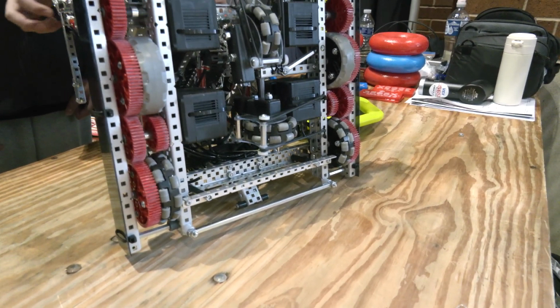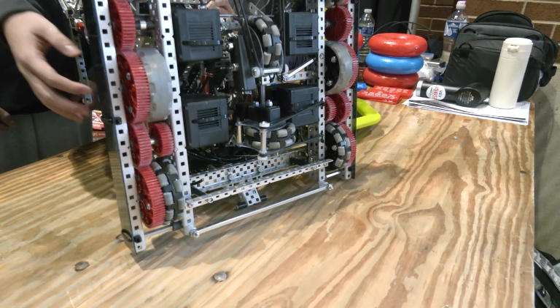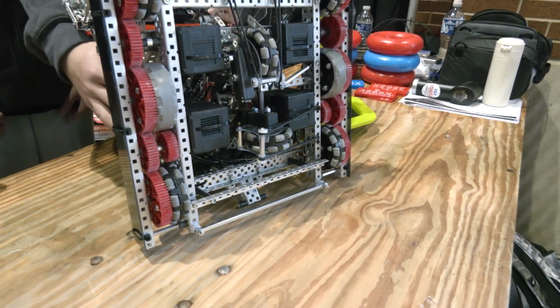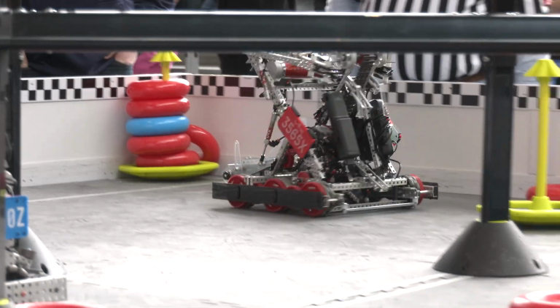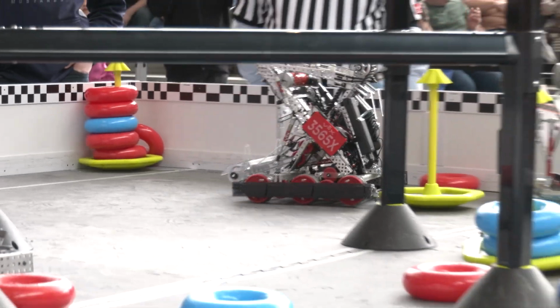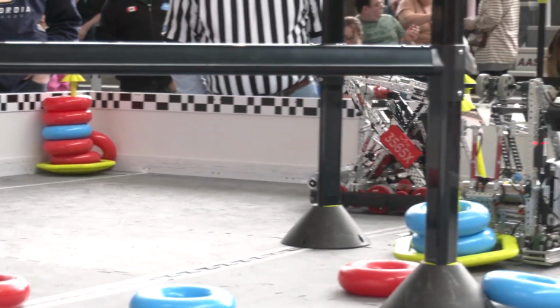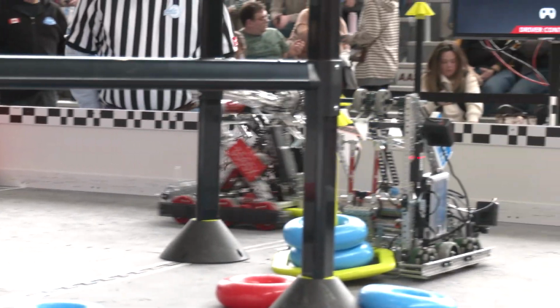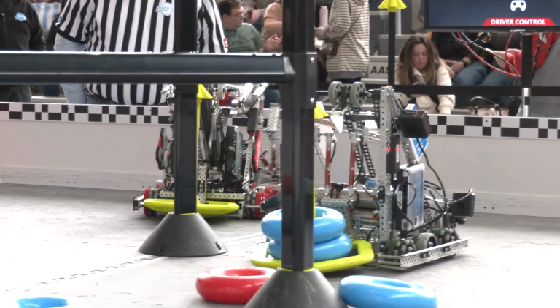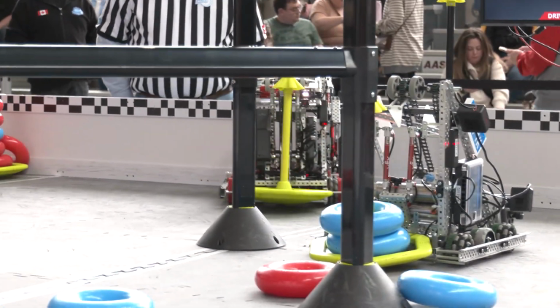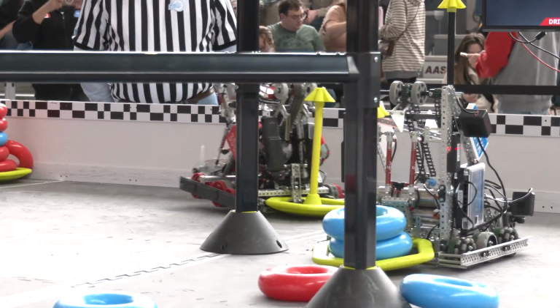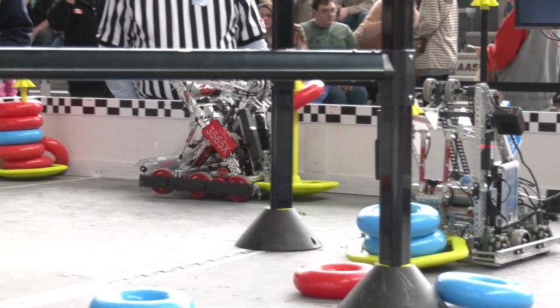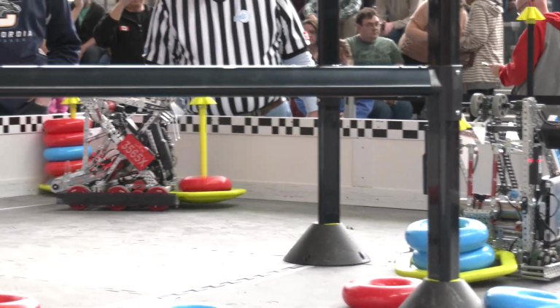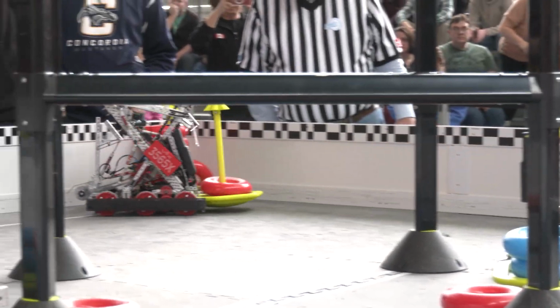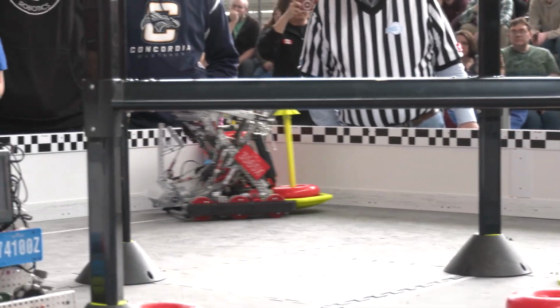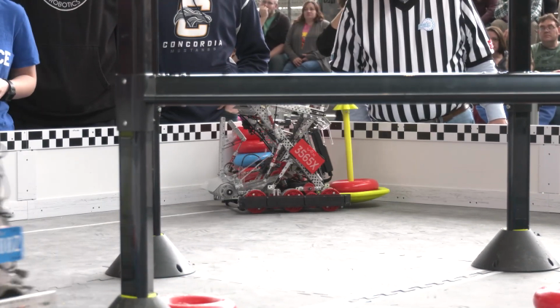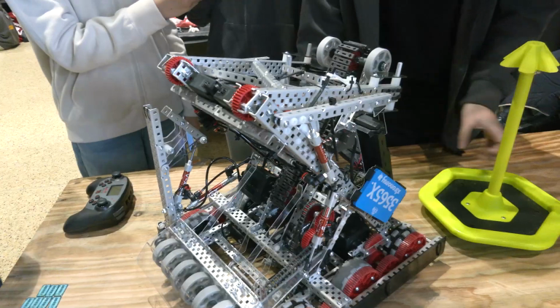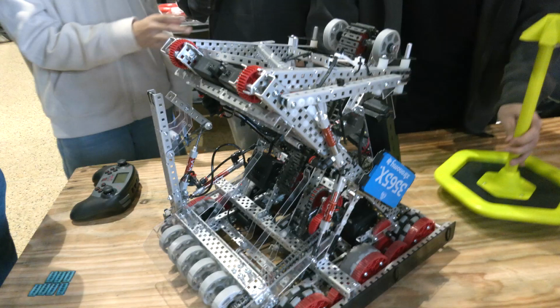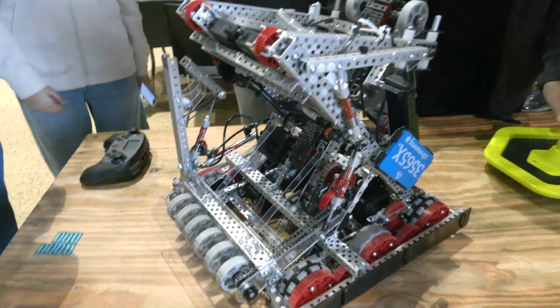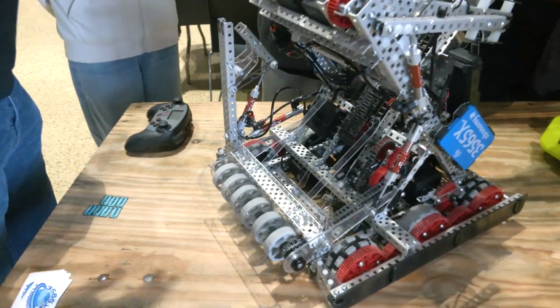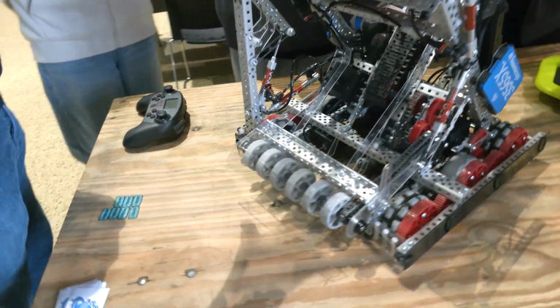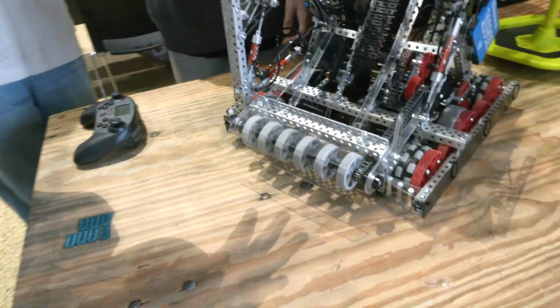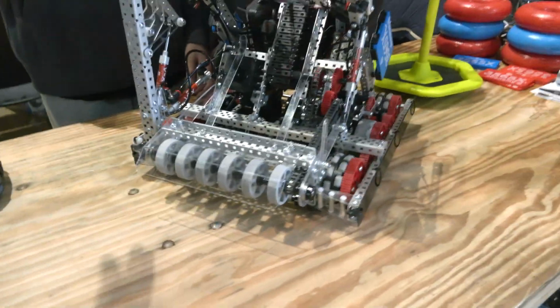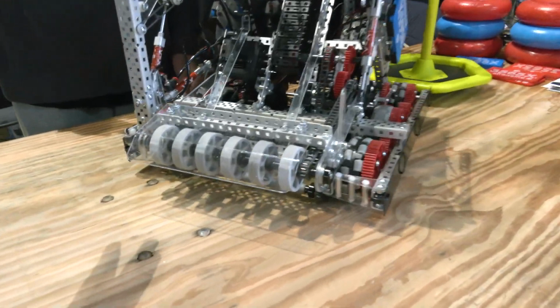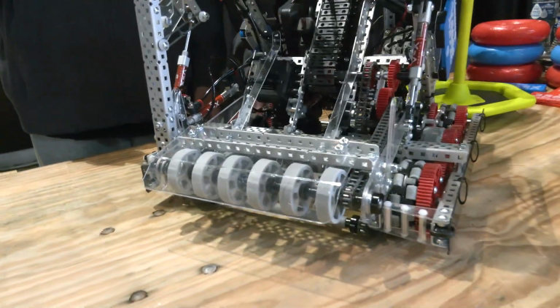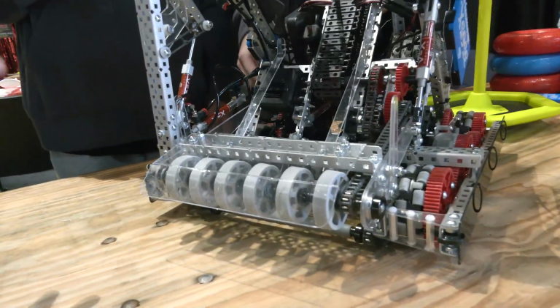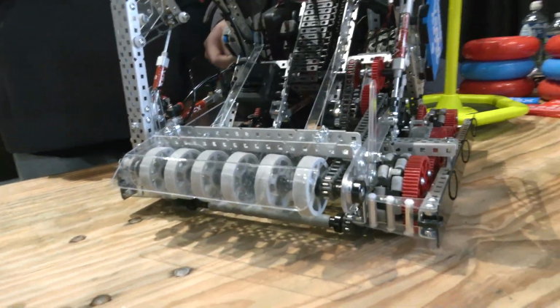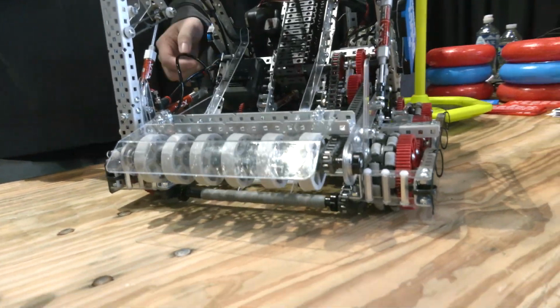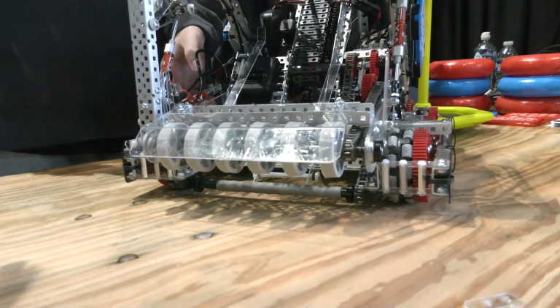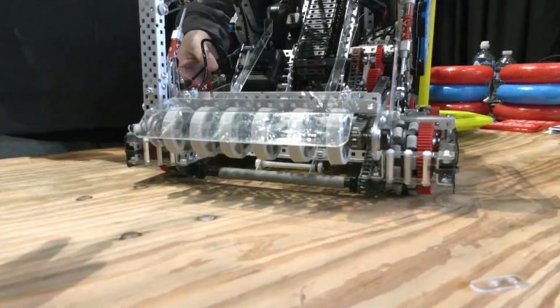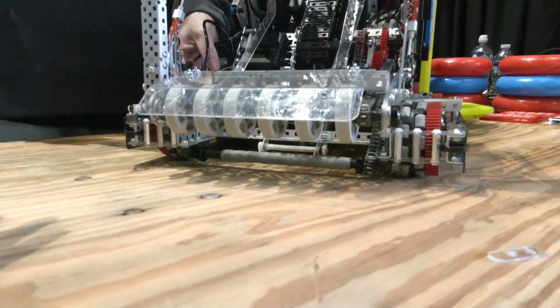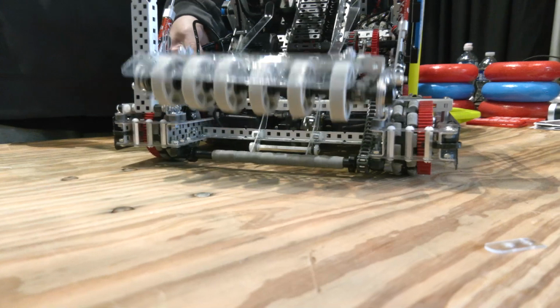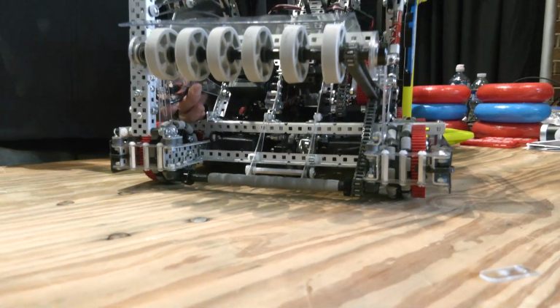Your team has been very reliable with that drivetrain overall. Let's go over to Lucas, who's going to talk more about the intake and then the Lady Brown mechanism. You're using a shortened Lady Brown — I'd love to hear more about that — and you're doing some great weight-saving measures on that intake as well.